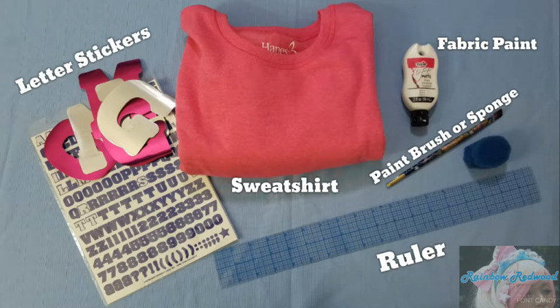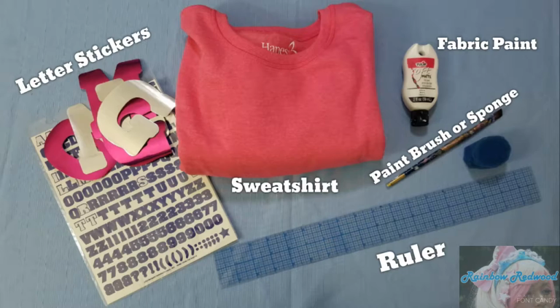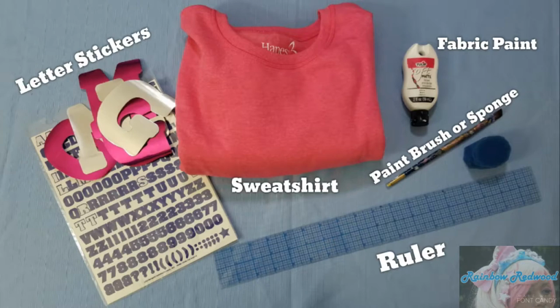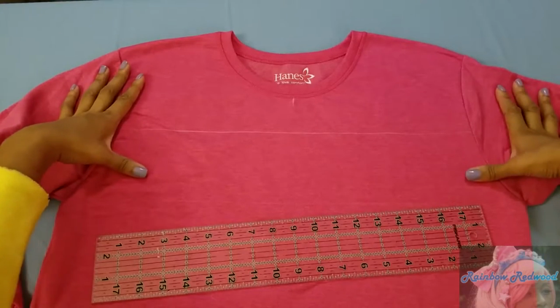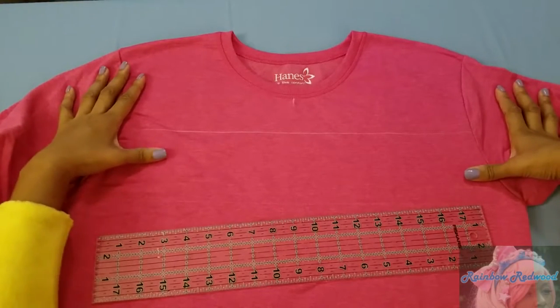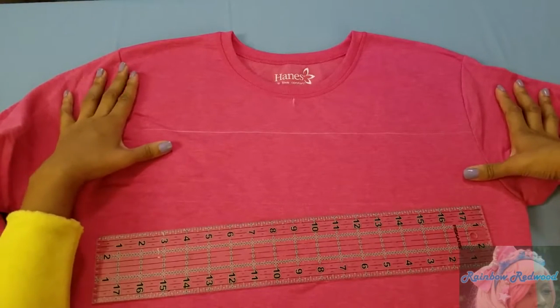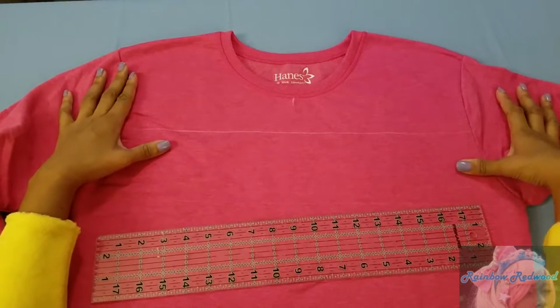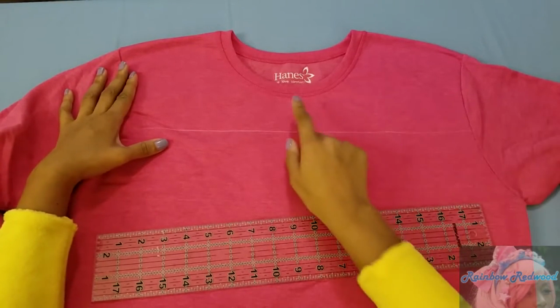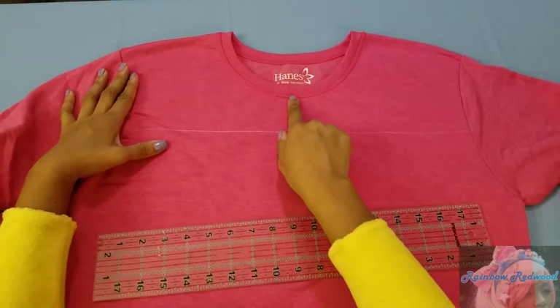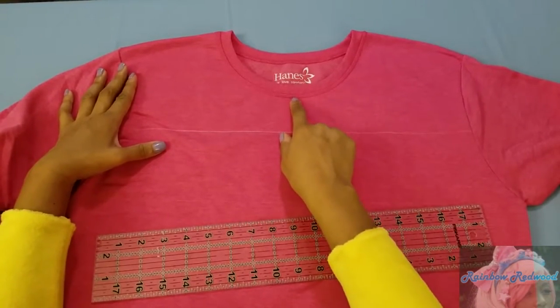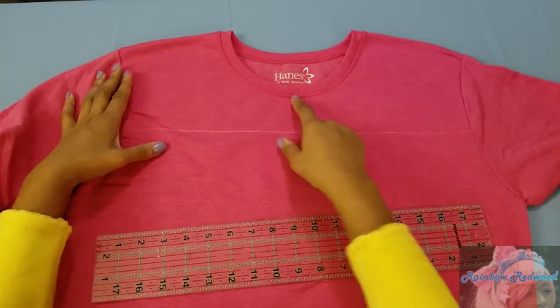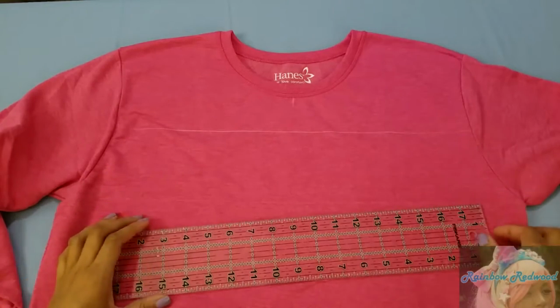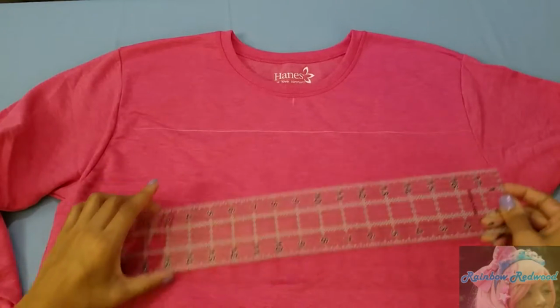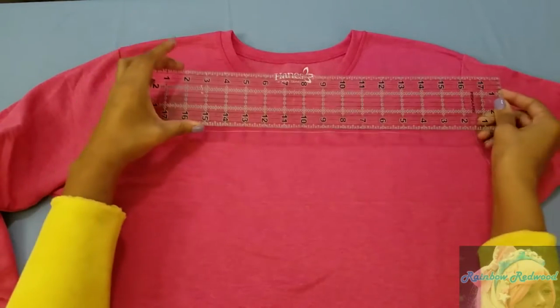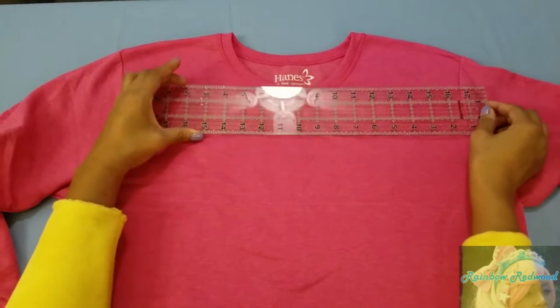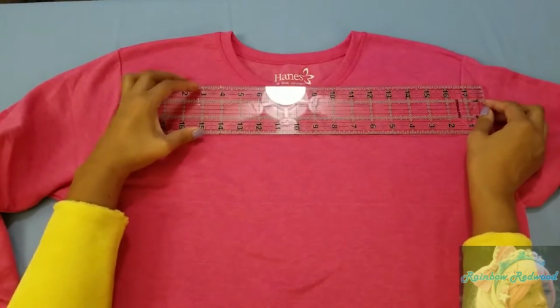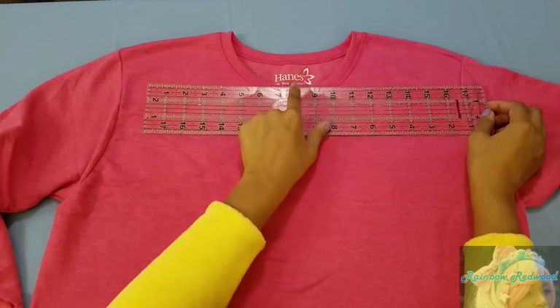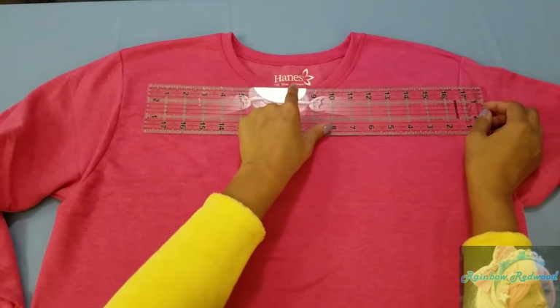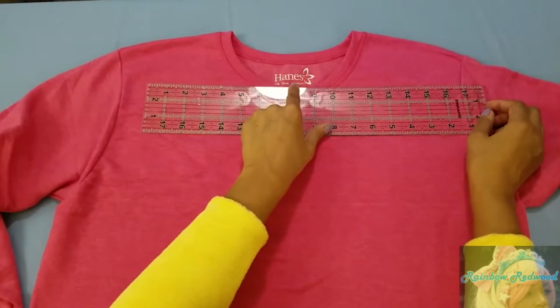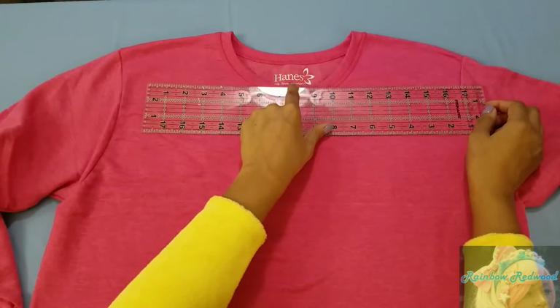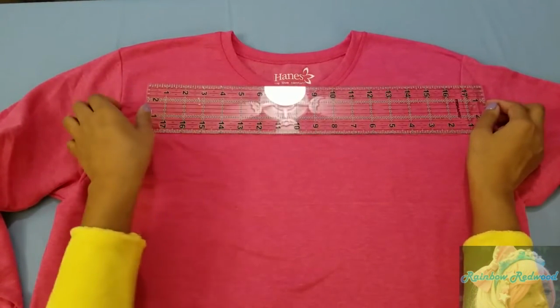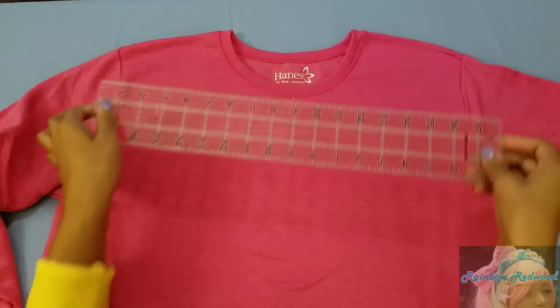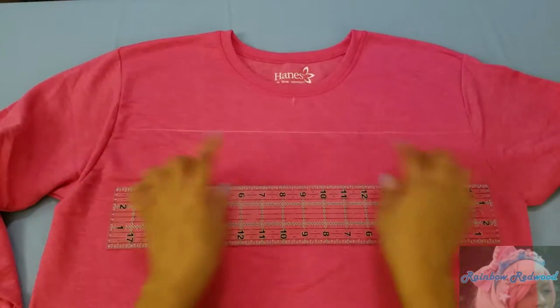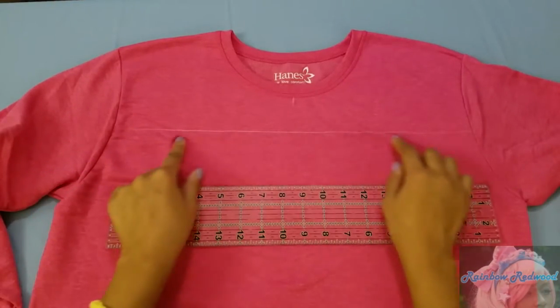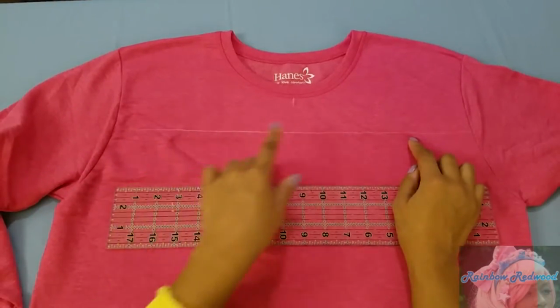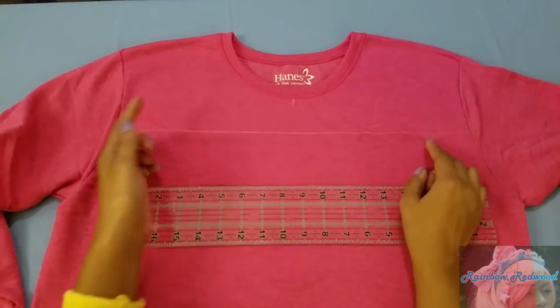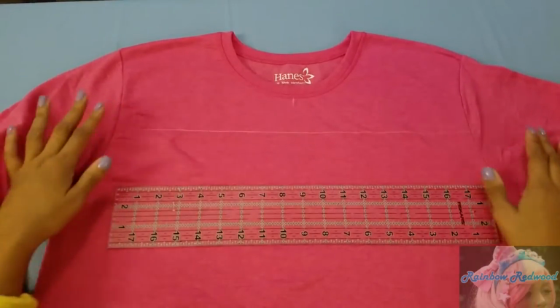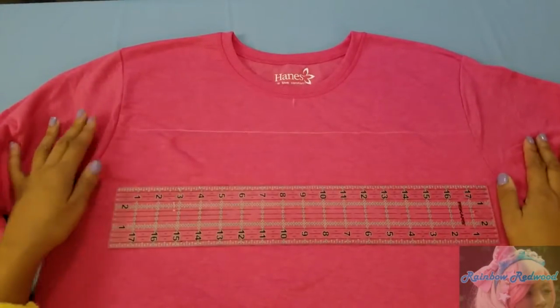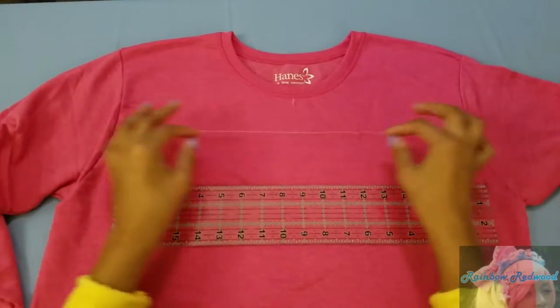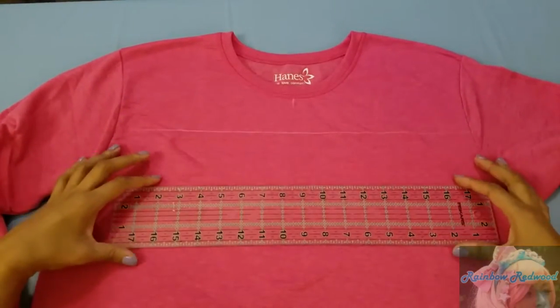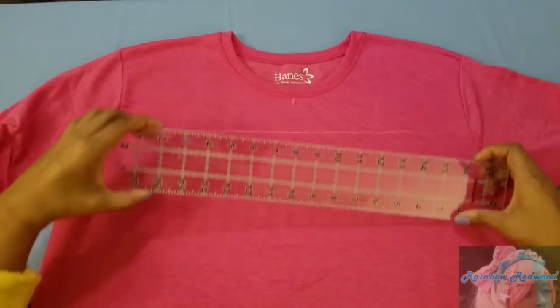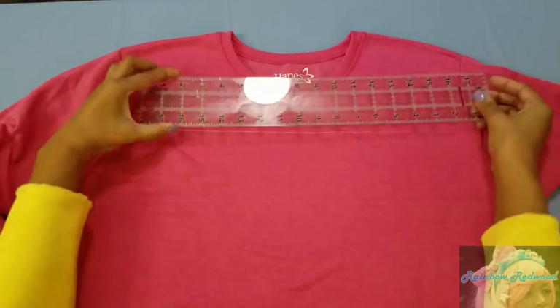First, take your sweatshirt and mark where the center is, about three inches down from the middle of the collar. I use chalk here, but you can use tape or pins — just mark it some way.